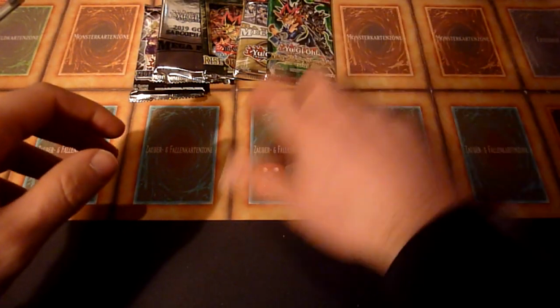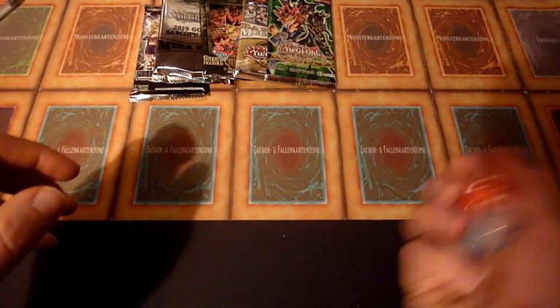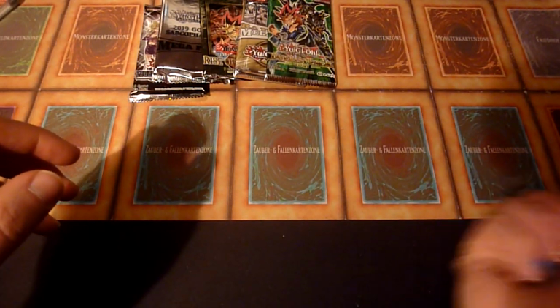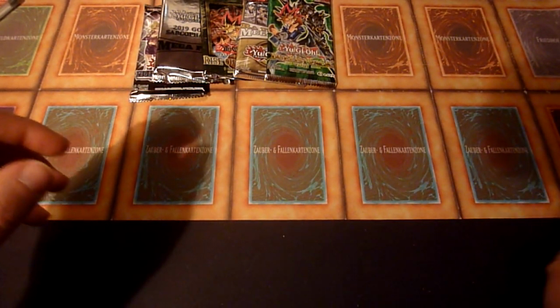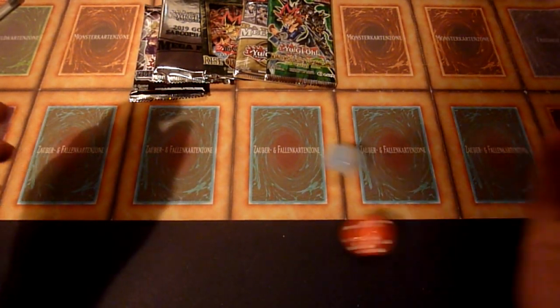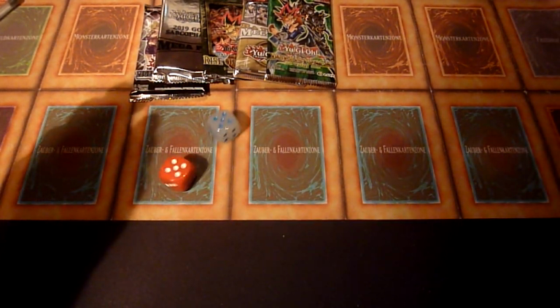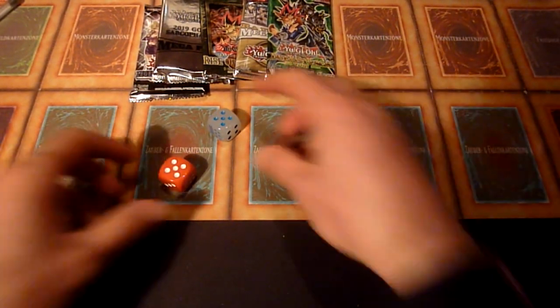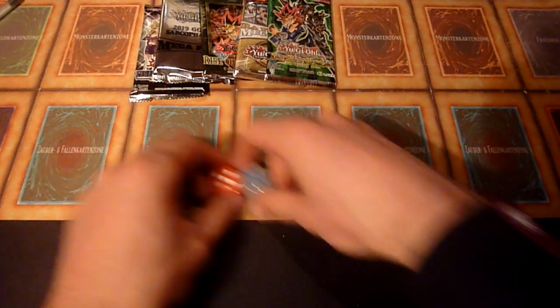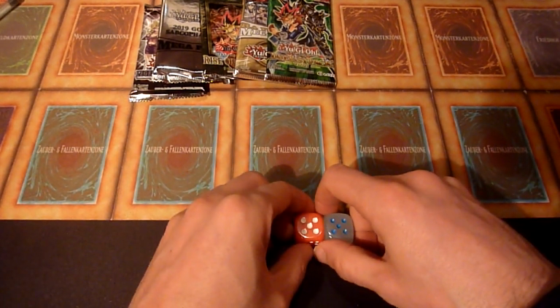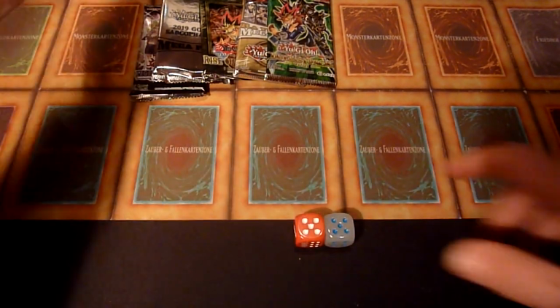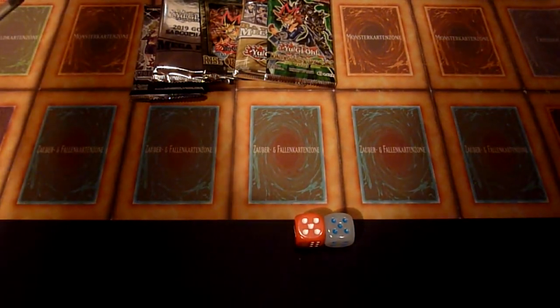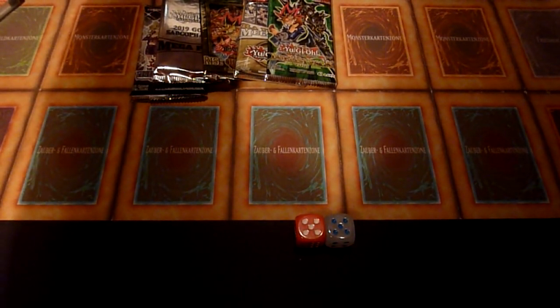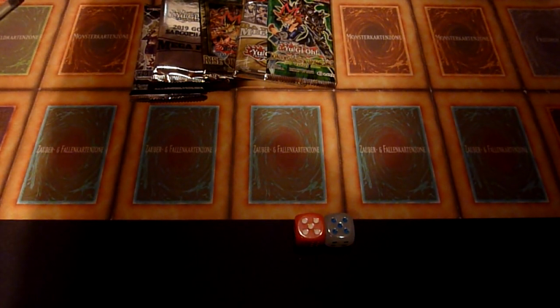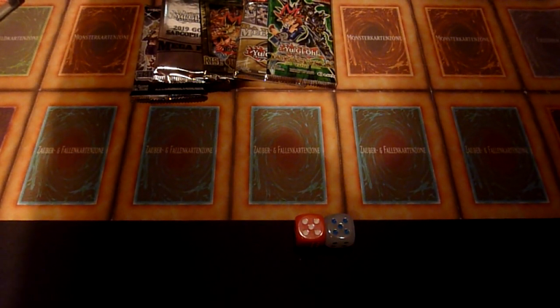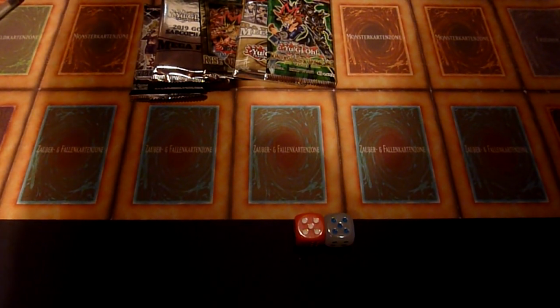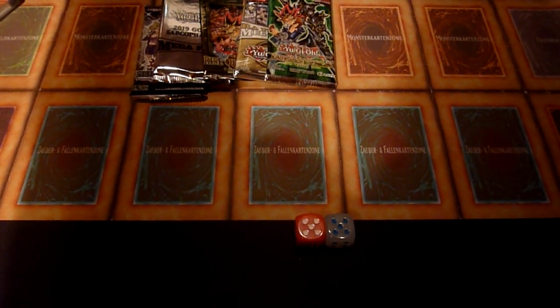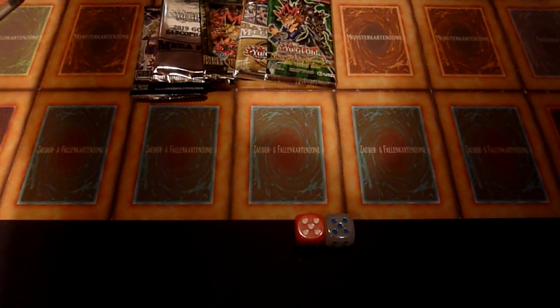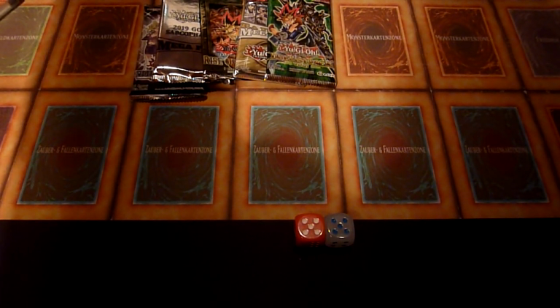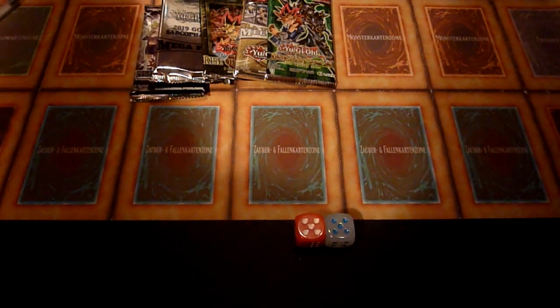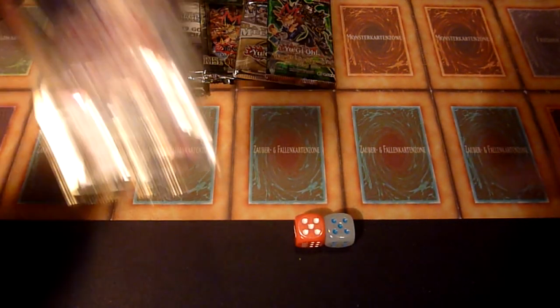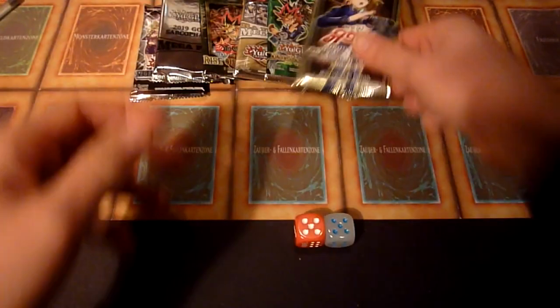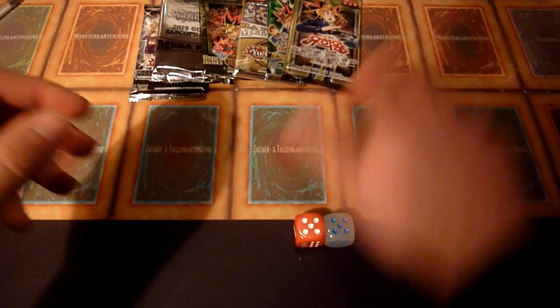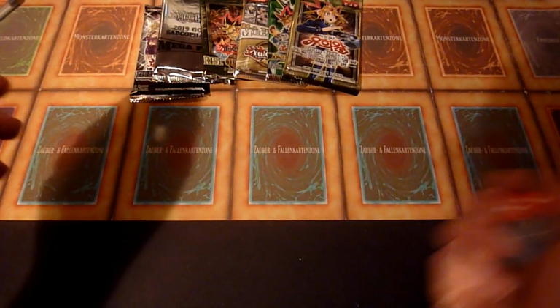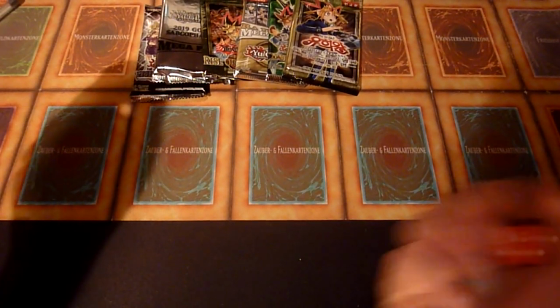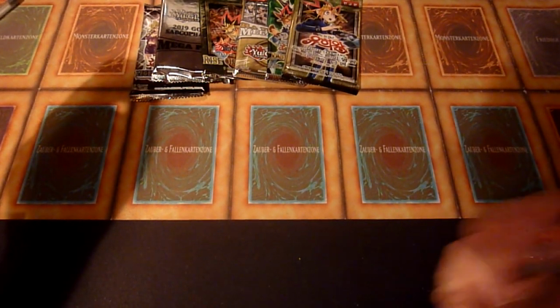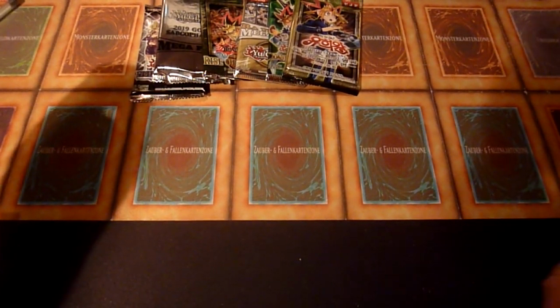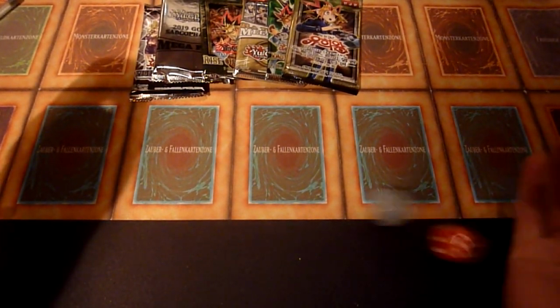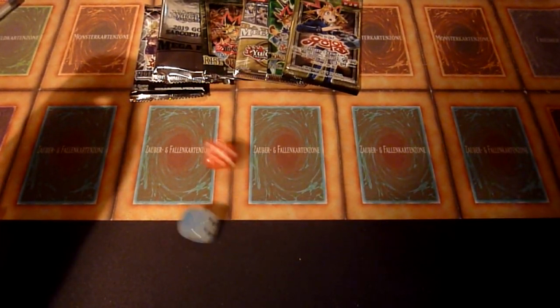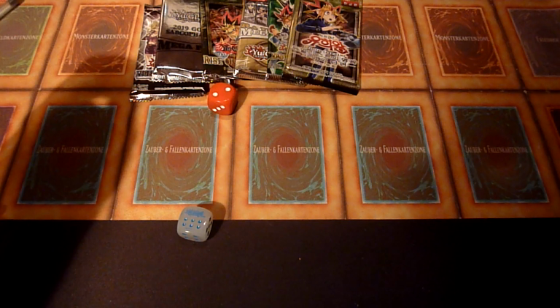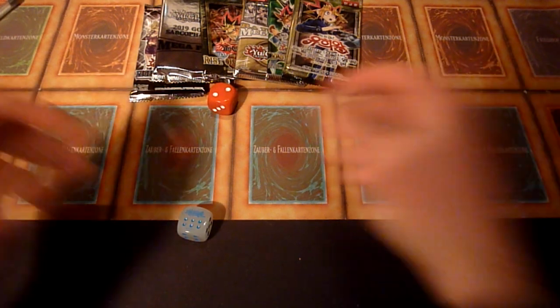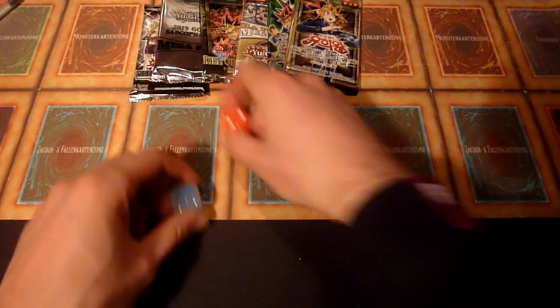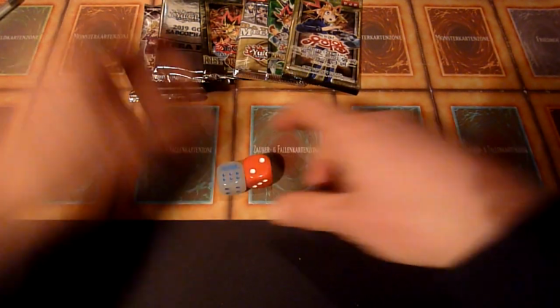Duelist Pack Yugi in Italian — a 10. That's one of the Korean ones, and for the last roll this video, another 8.